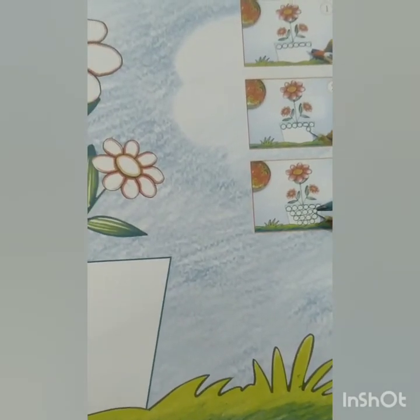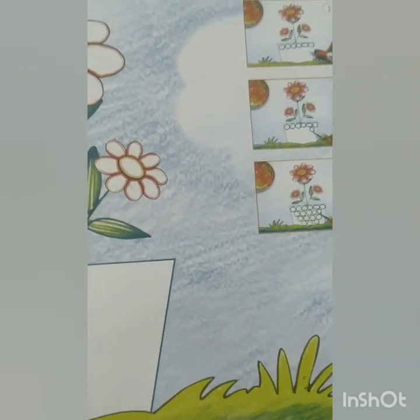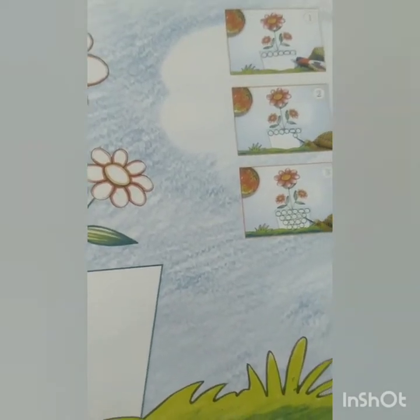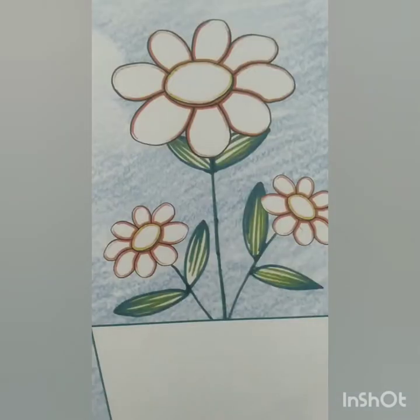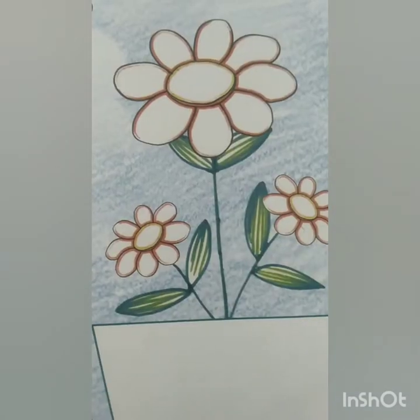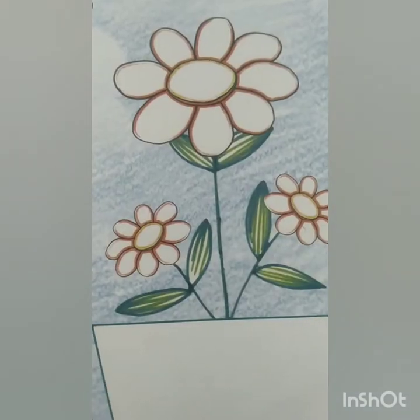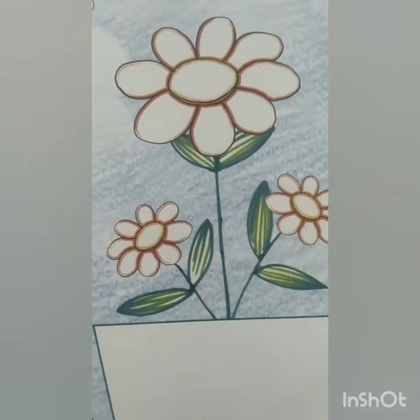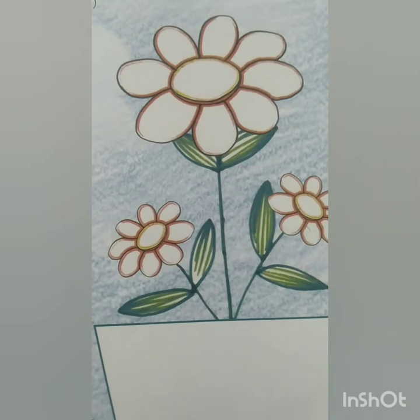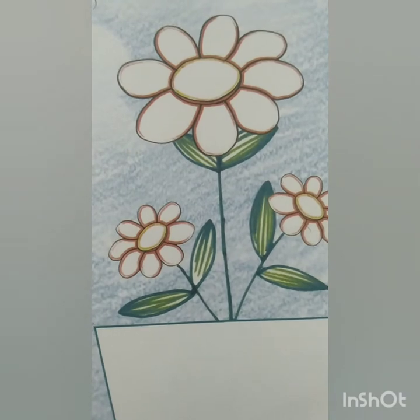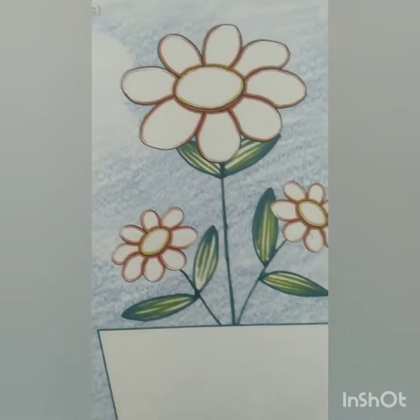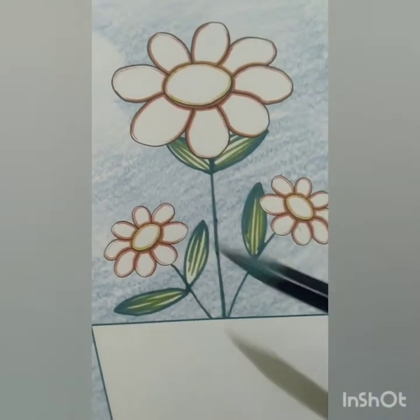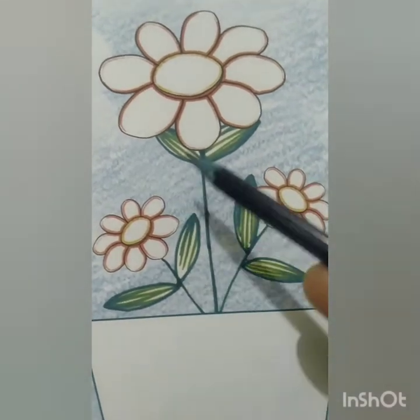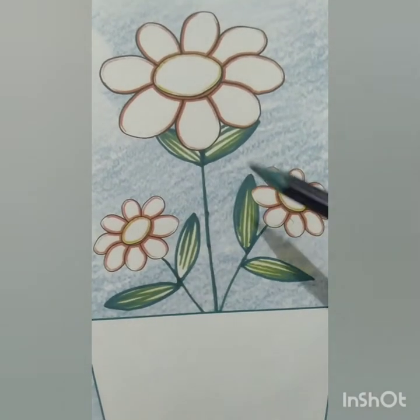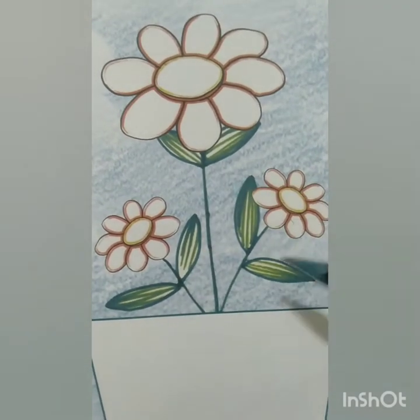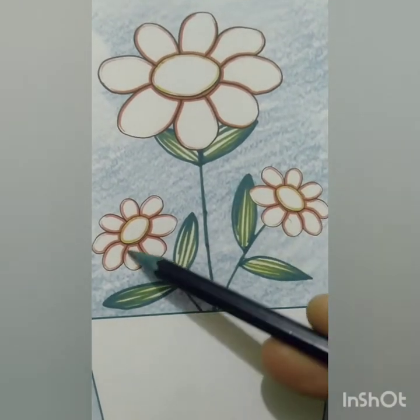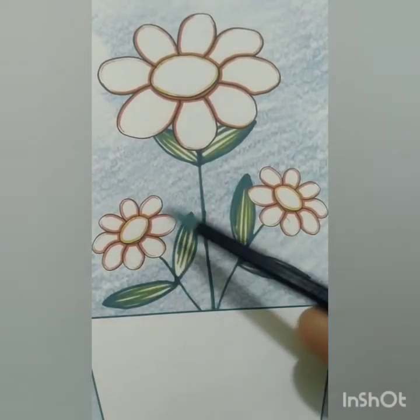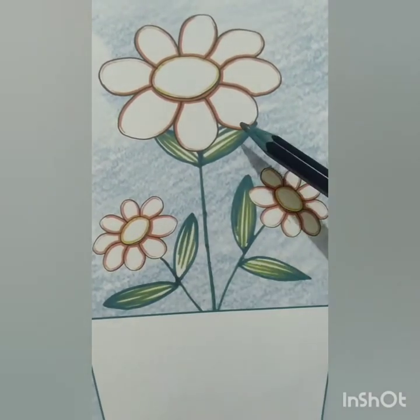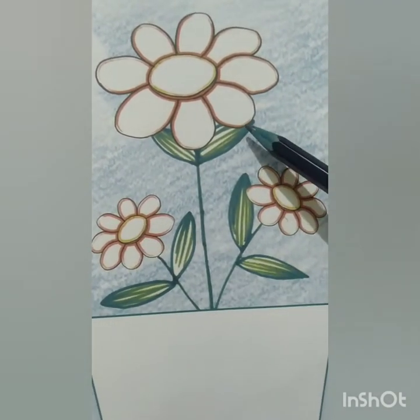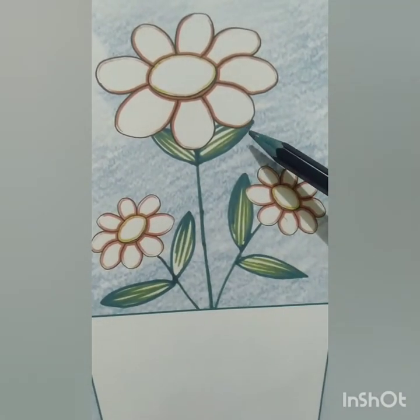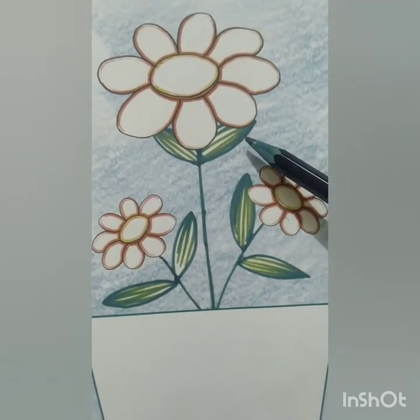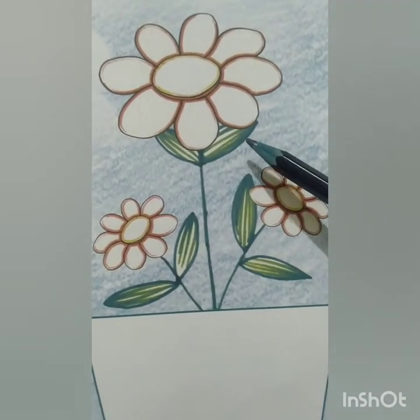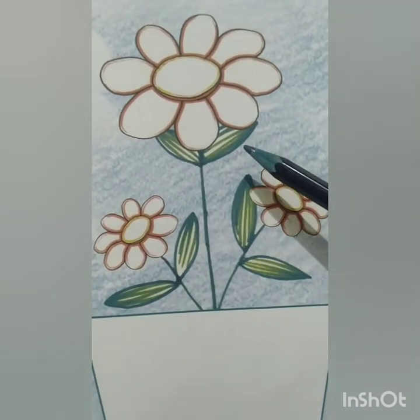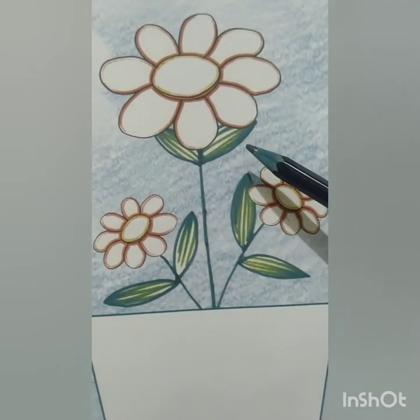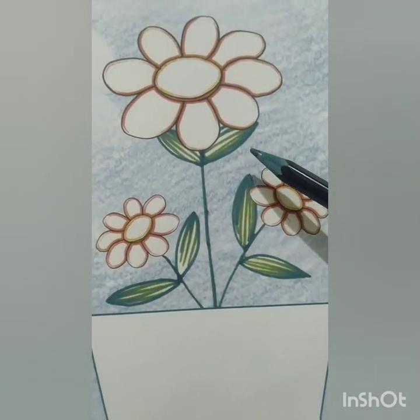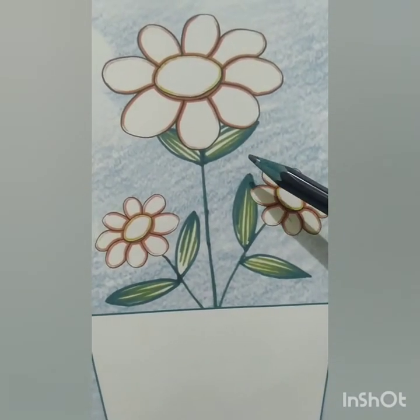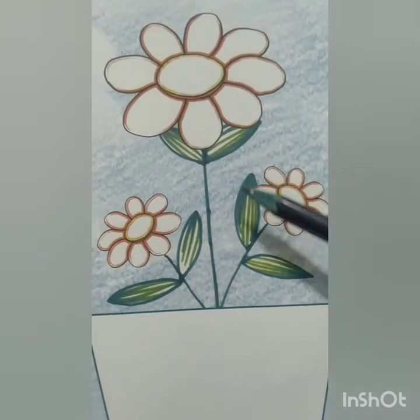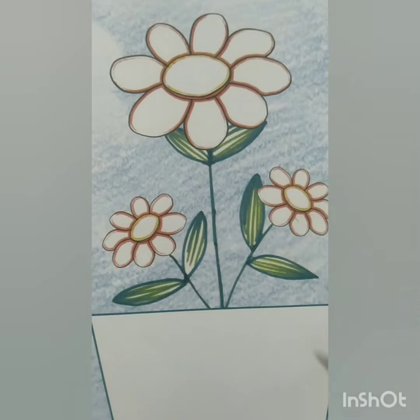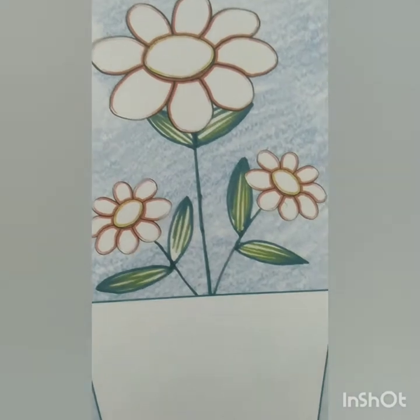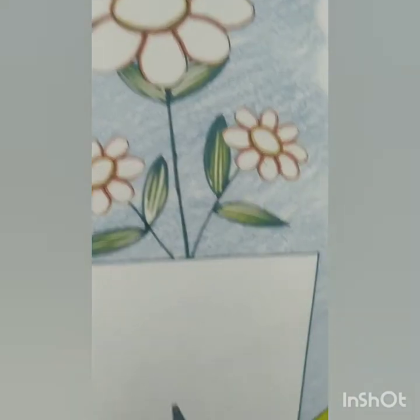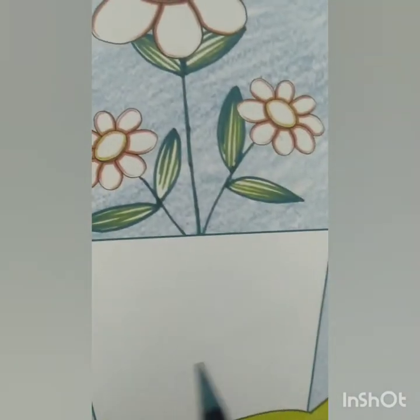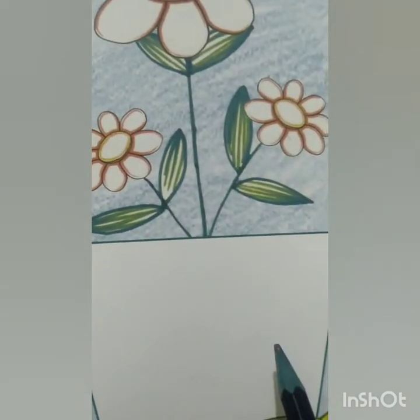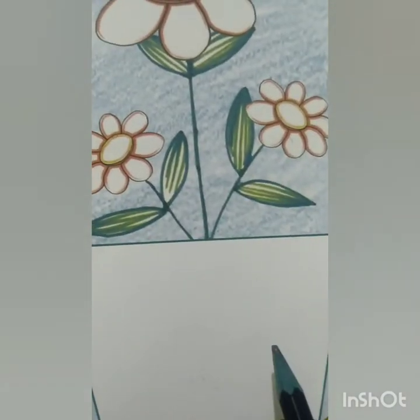So children, first of all we will color the flowers, and then we will paste rubber bands on the pot.